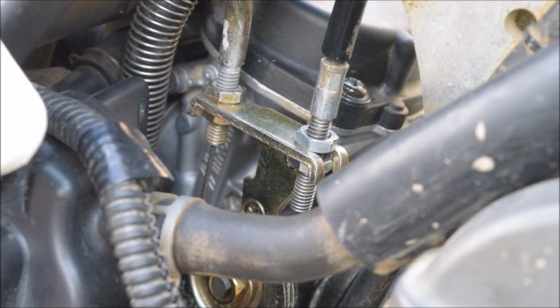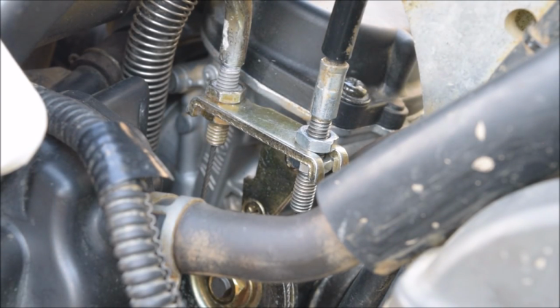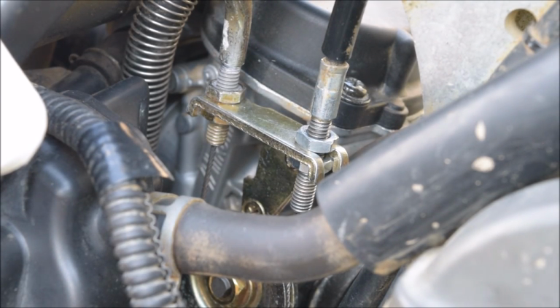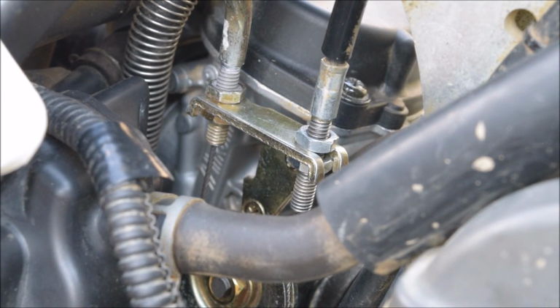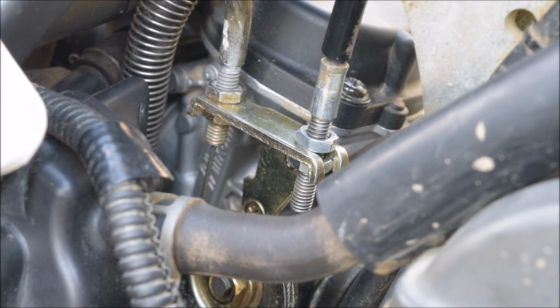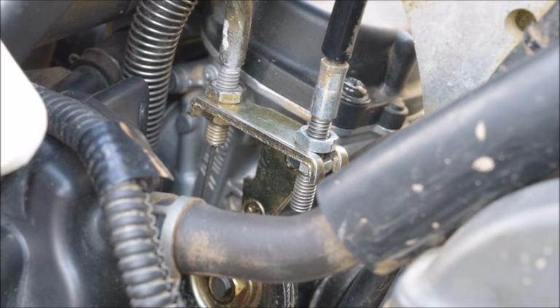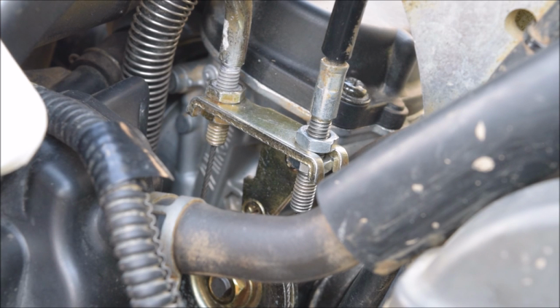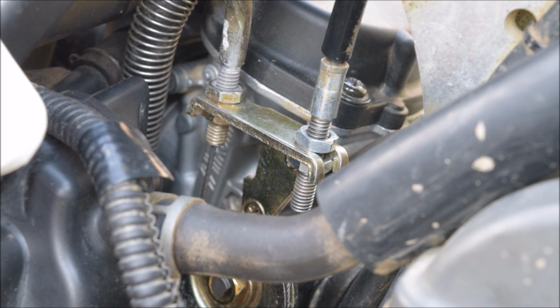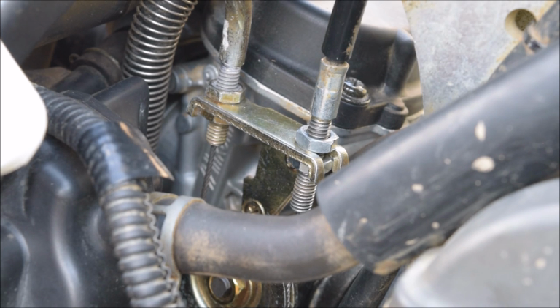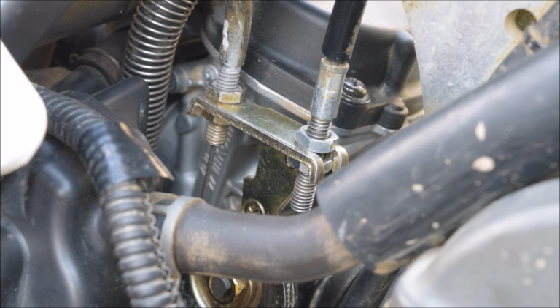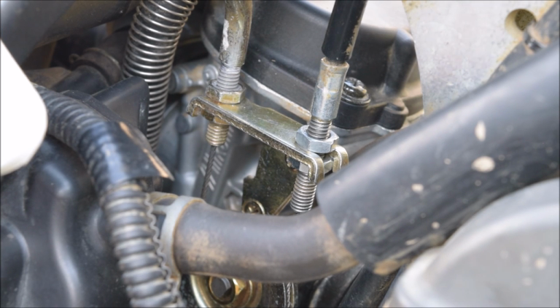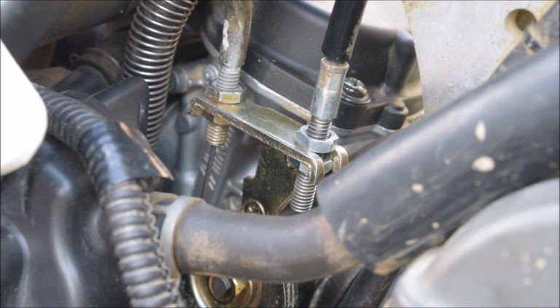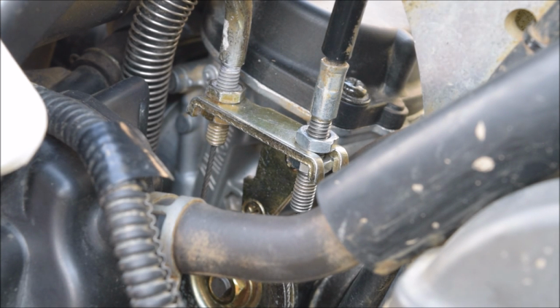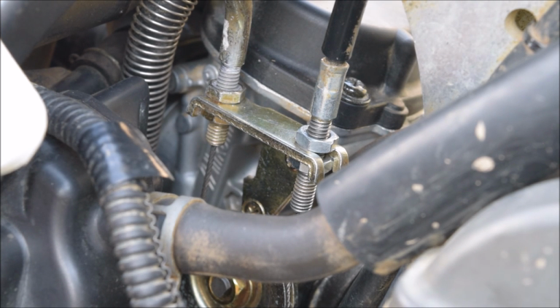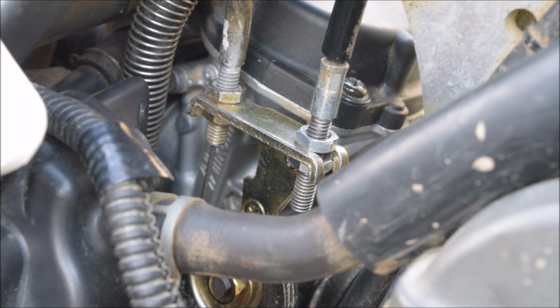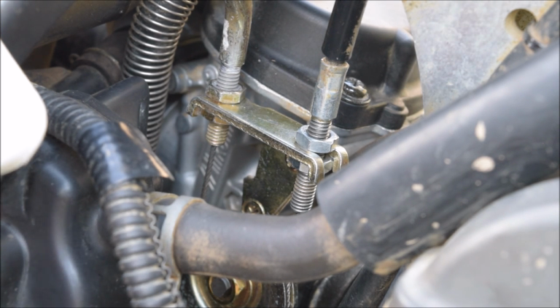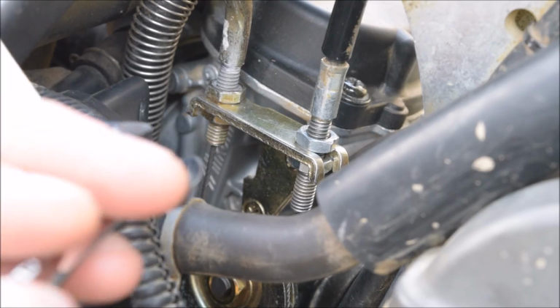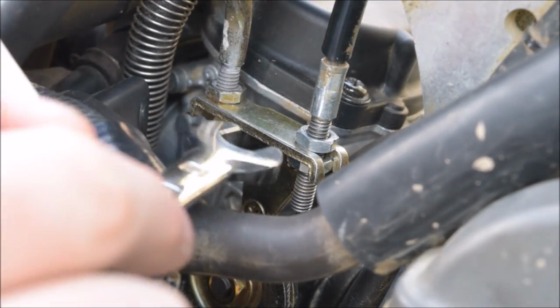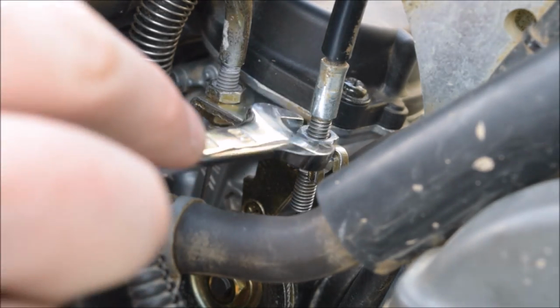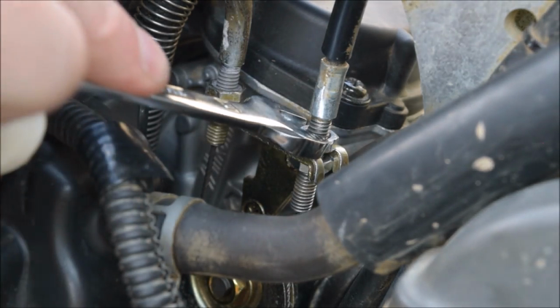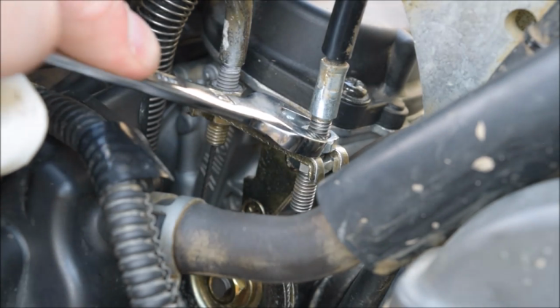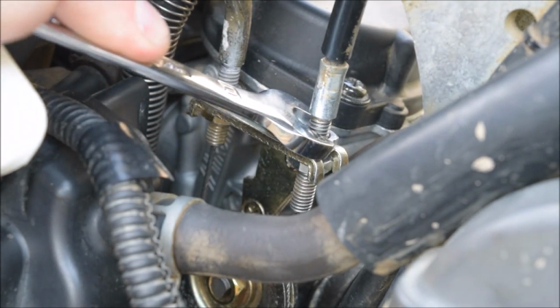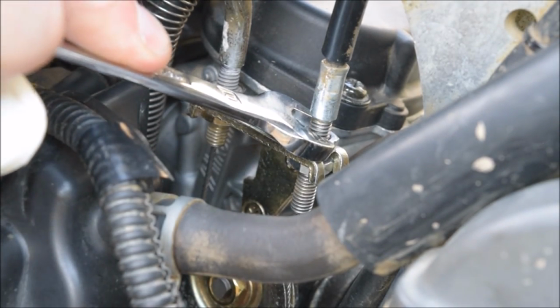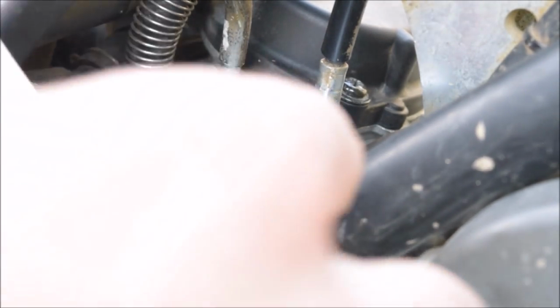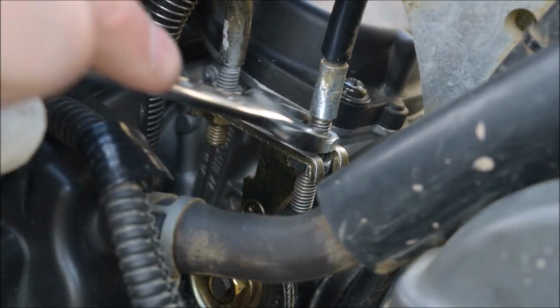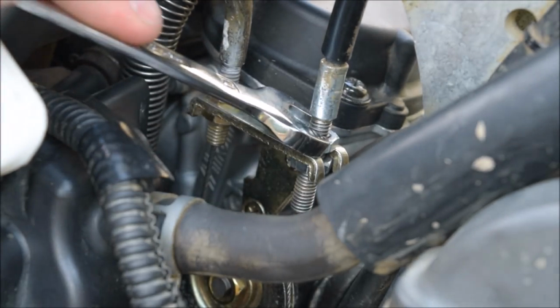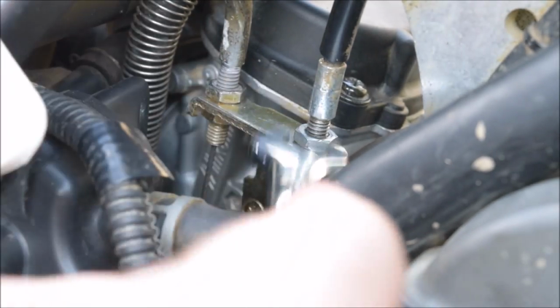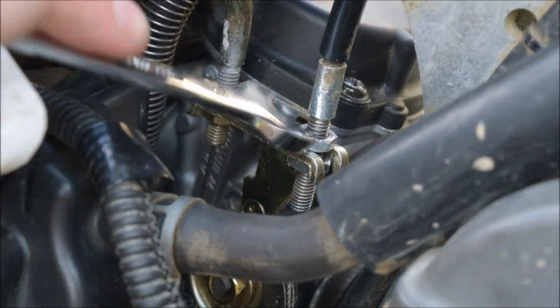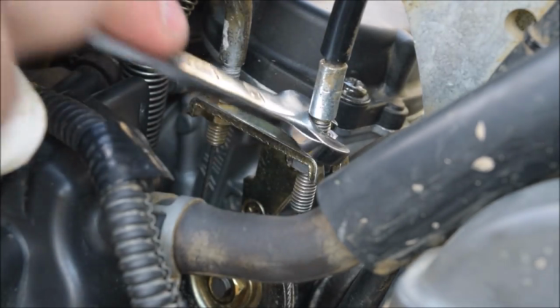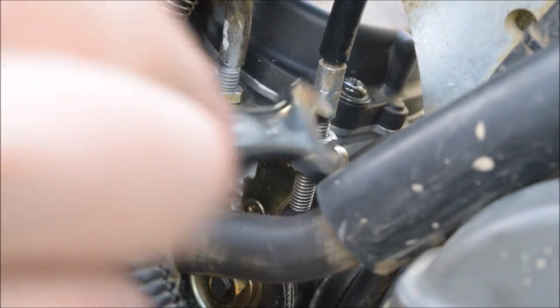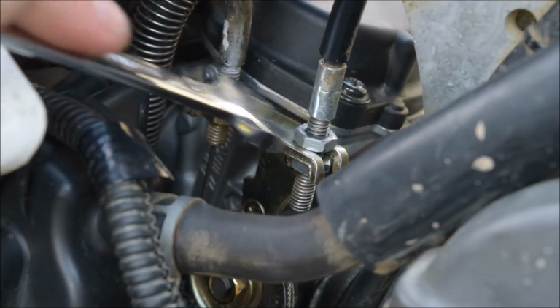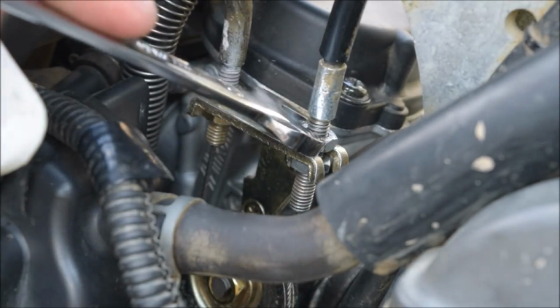I hope you've got a good view of the throttle body and the bolt we're undoing there. You need to use the 10mm spanner, which I didn't mention at the start — because with these things, it's only little parts. Sometimes you can't remember everything. I'm only human.